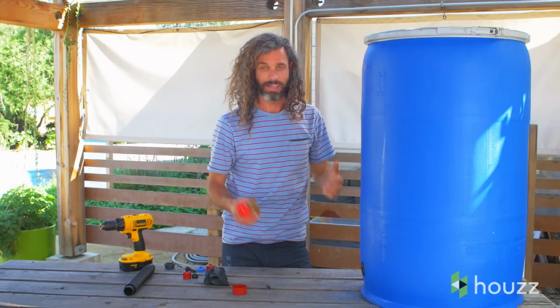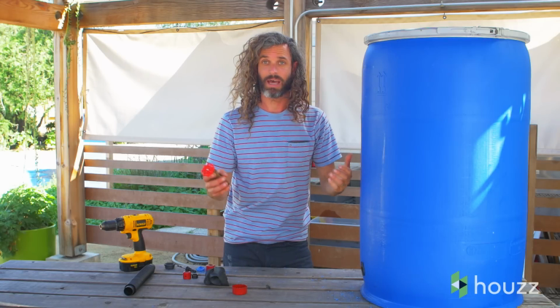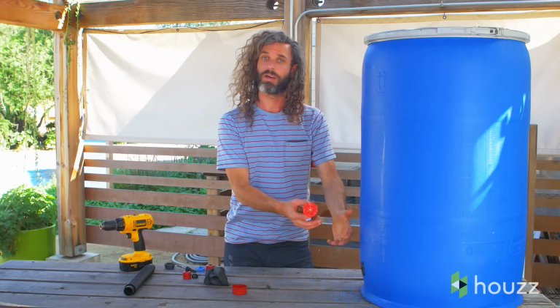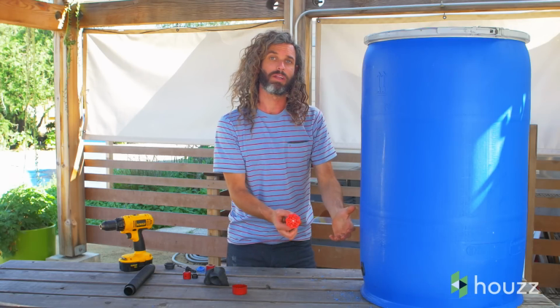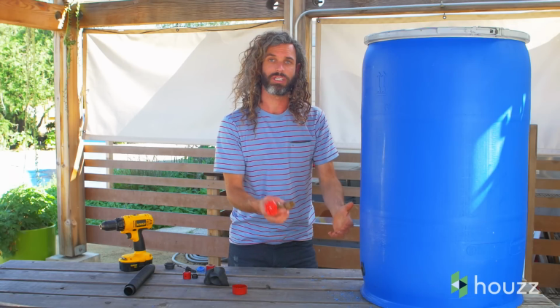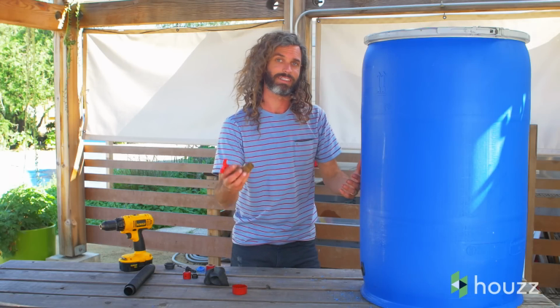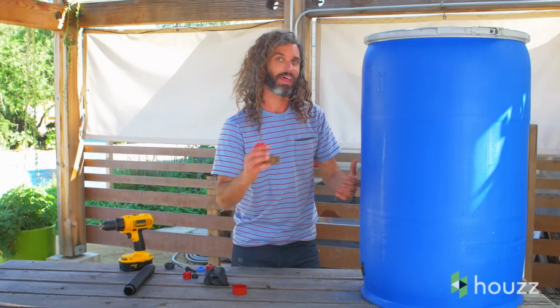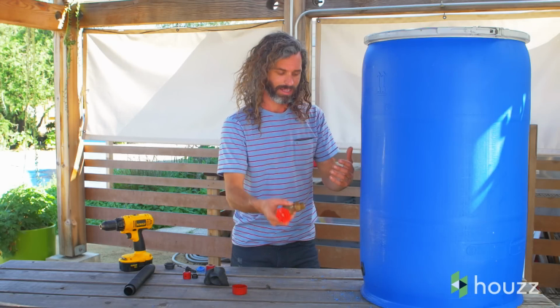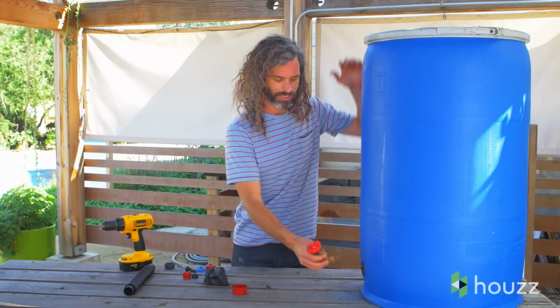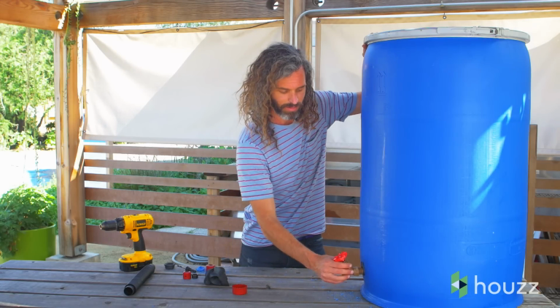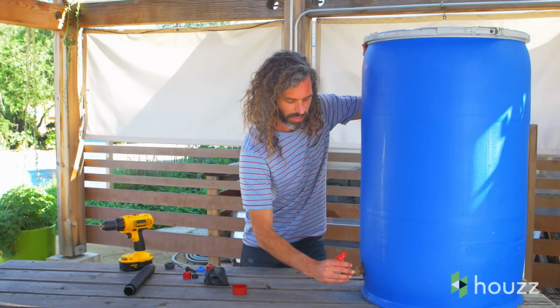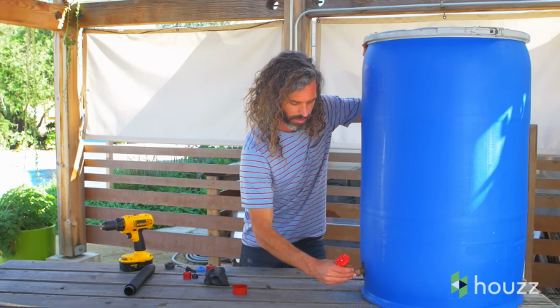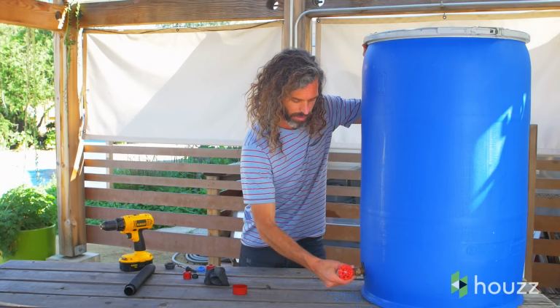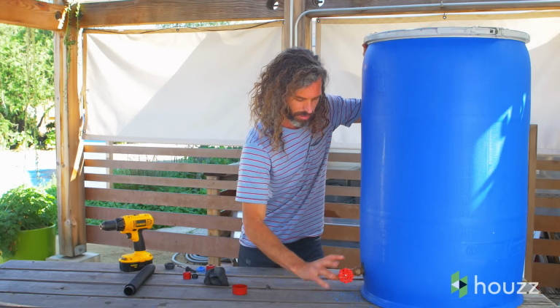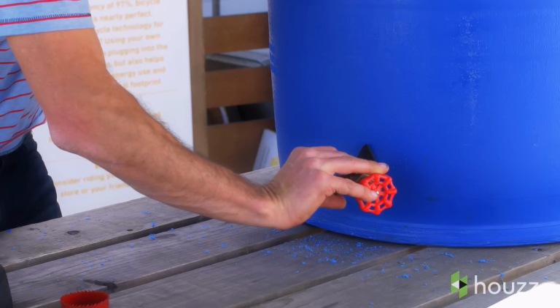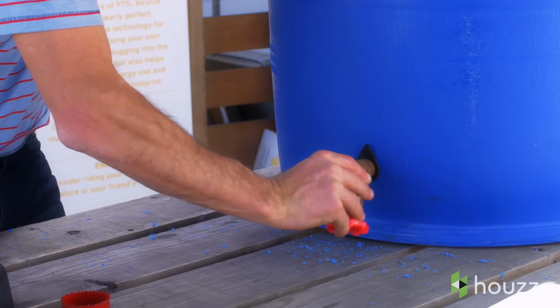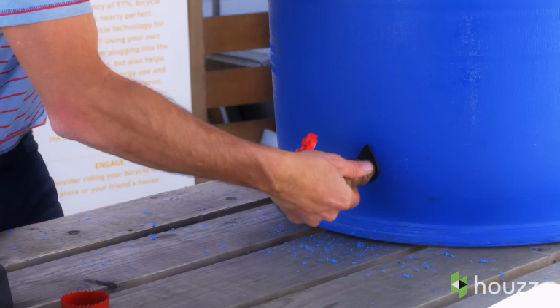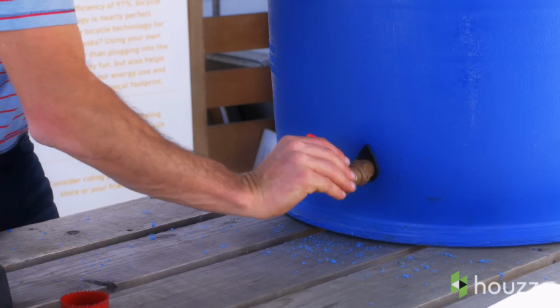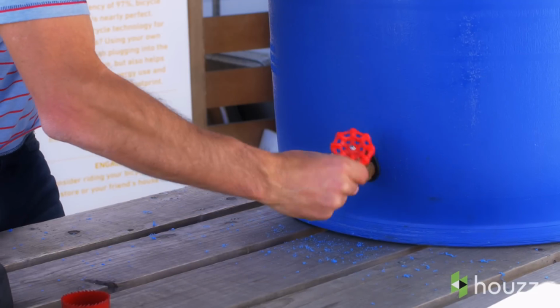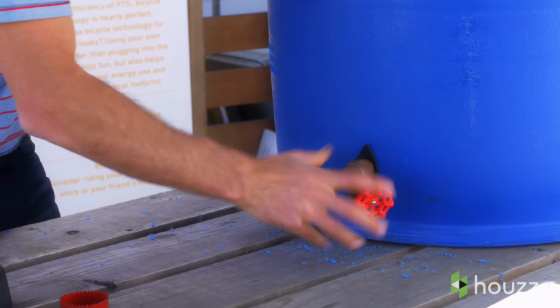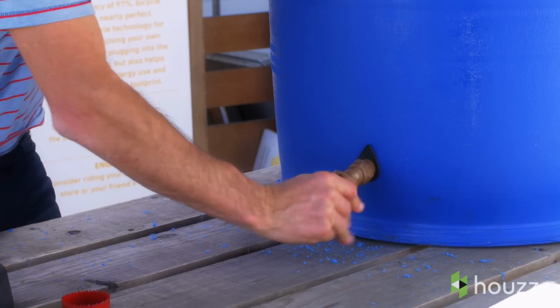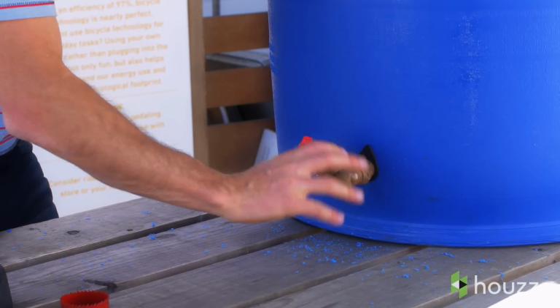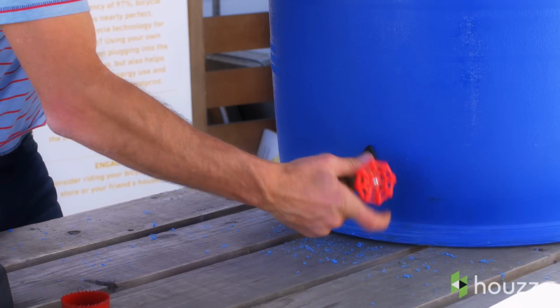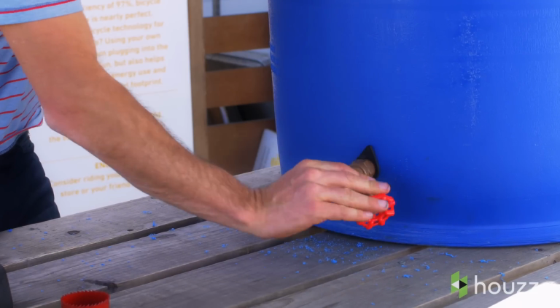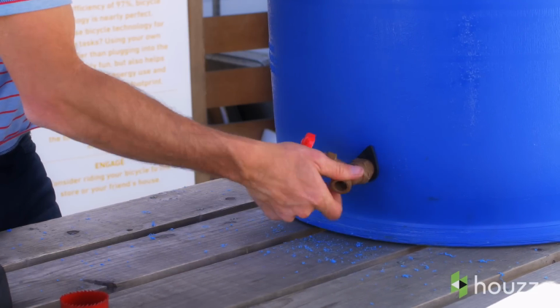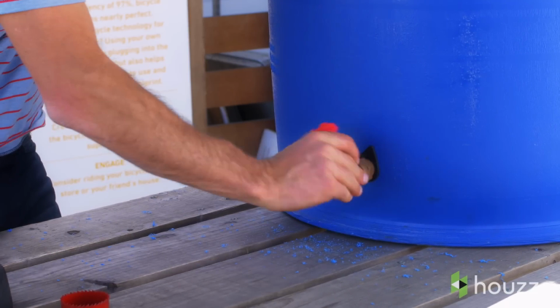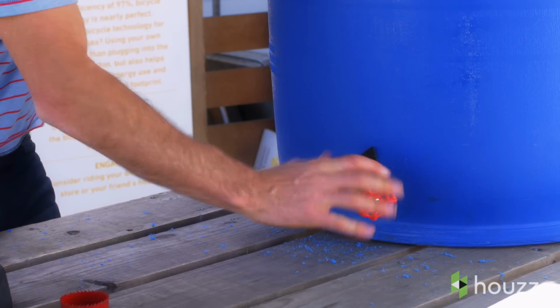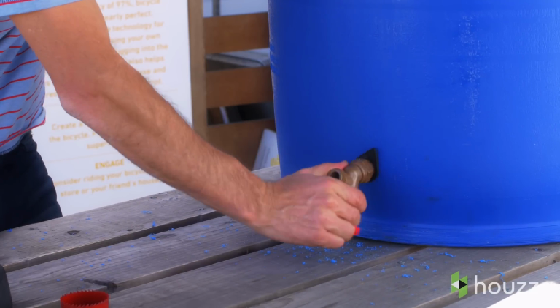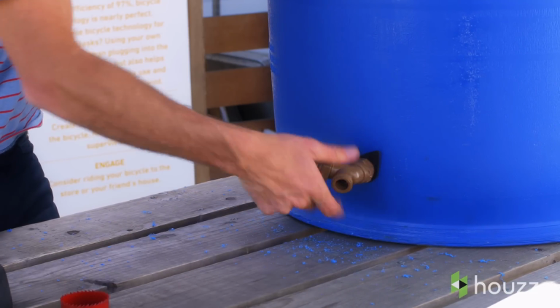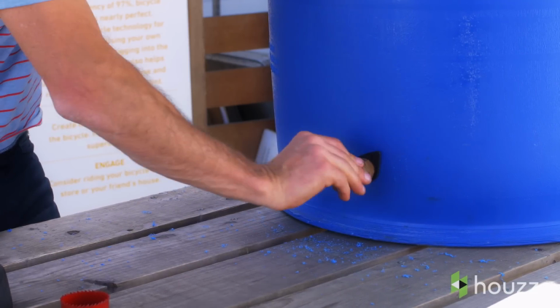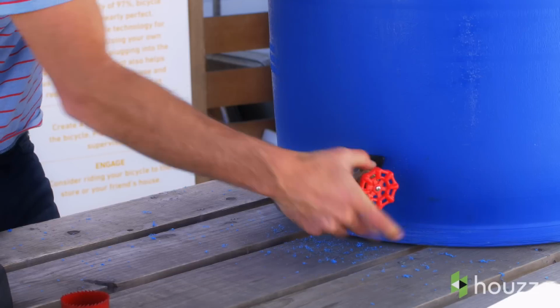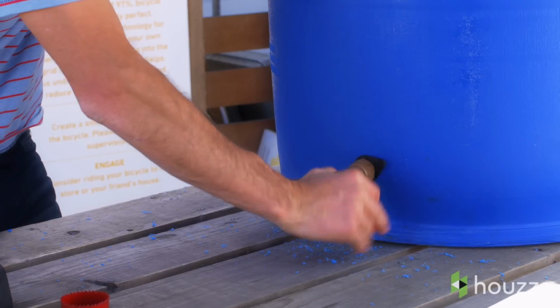Next step, once we have the threaded bushing, is then inserting the spigot. This is where water comes out. It allows us to harvest all the rain water out of the rain barrel and easily accessible into a watering can or into a hose.